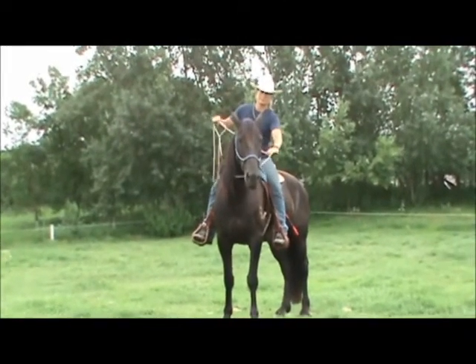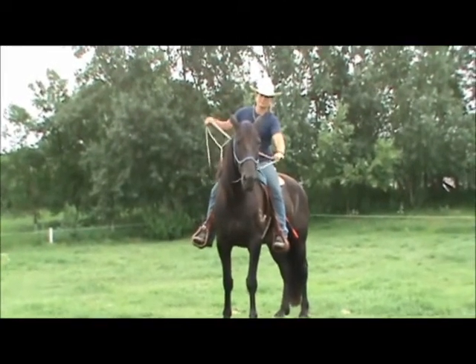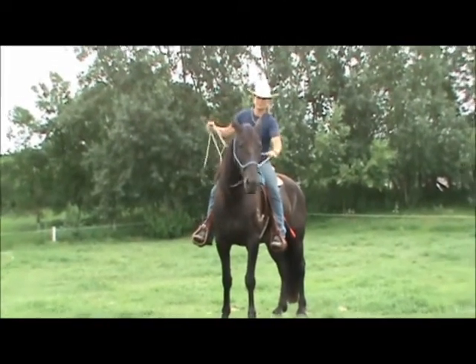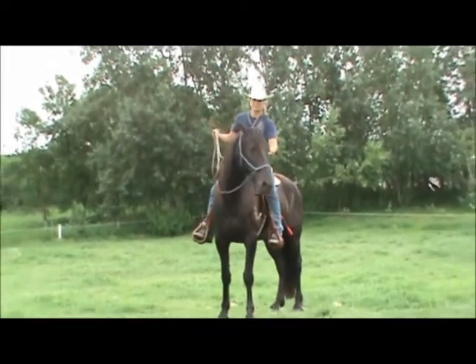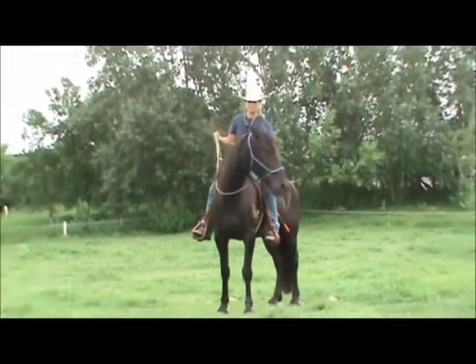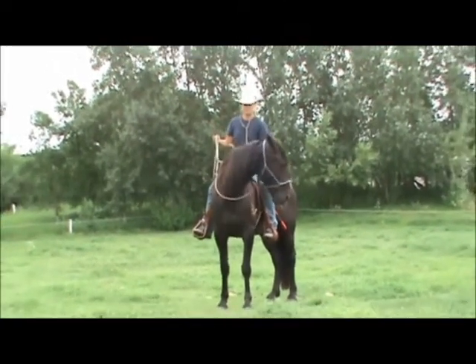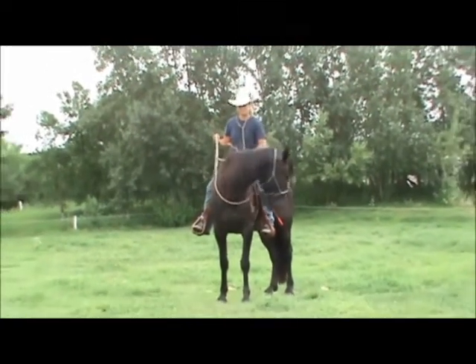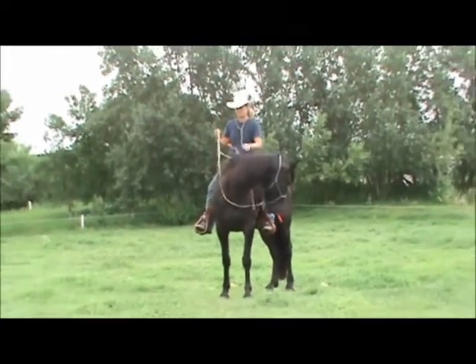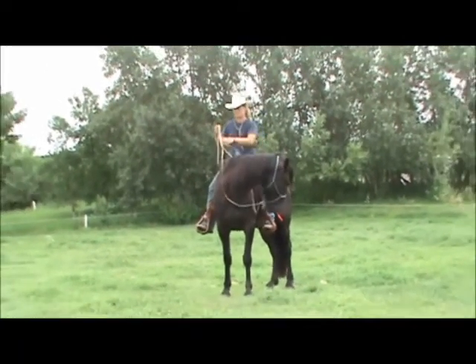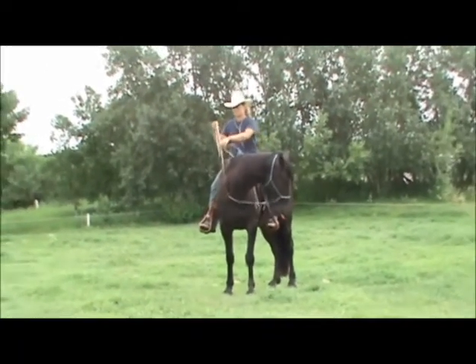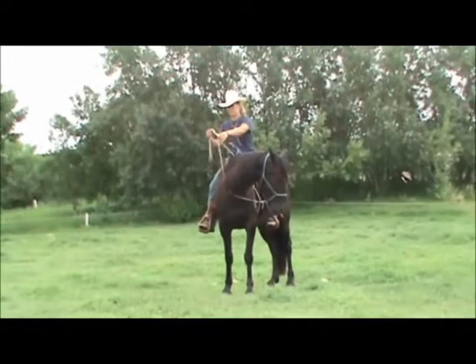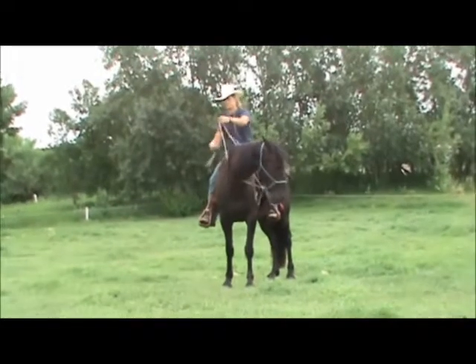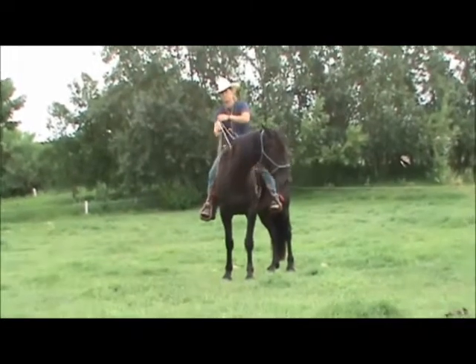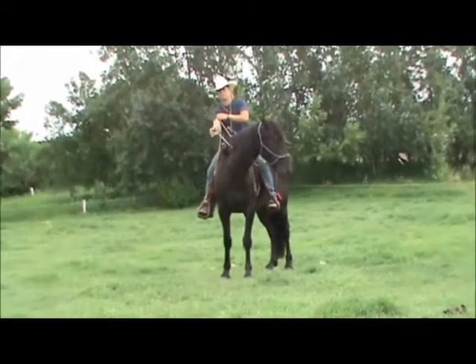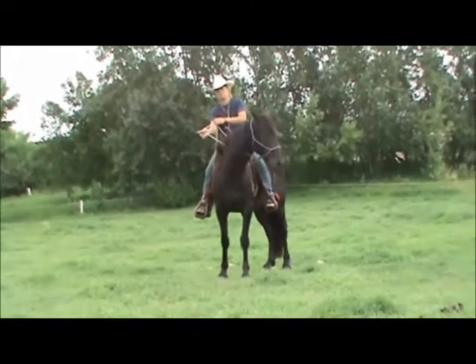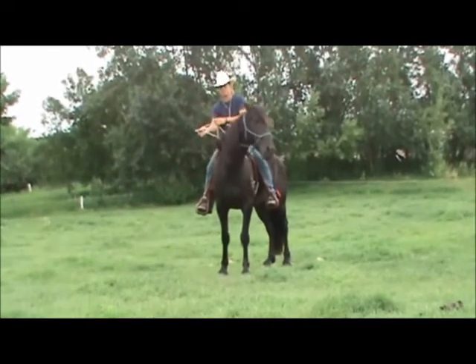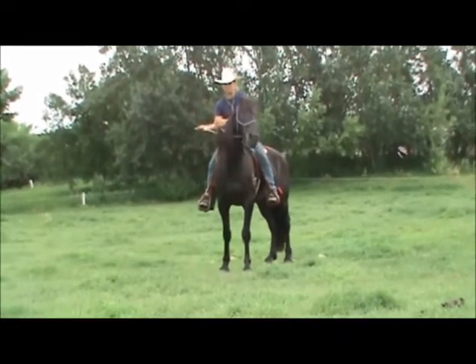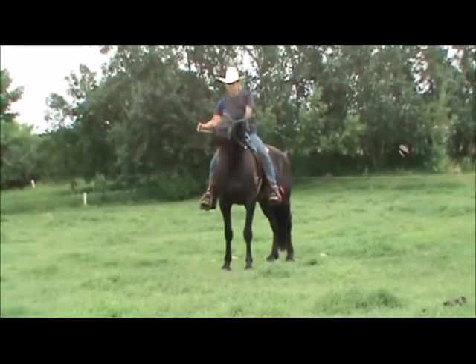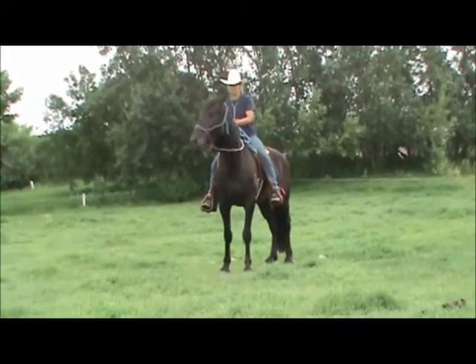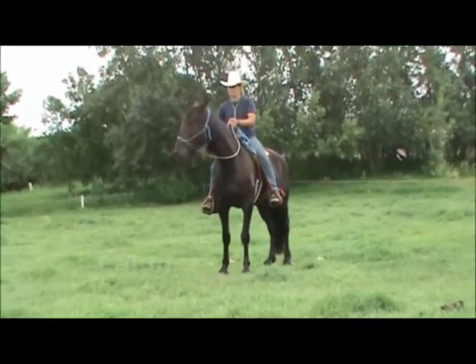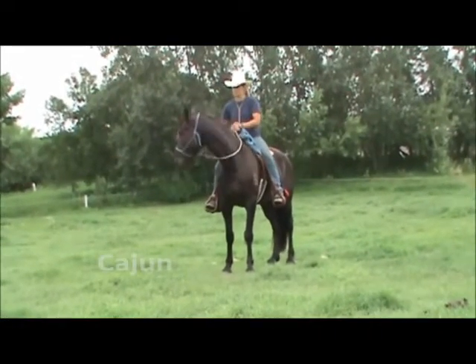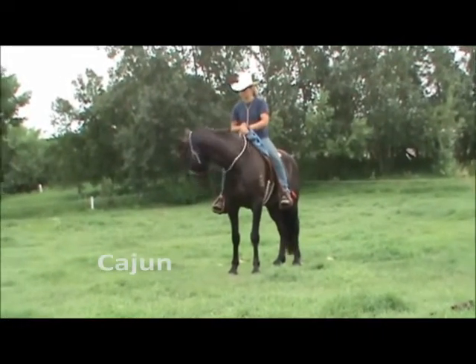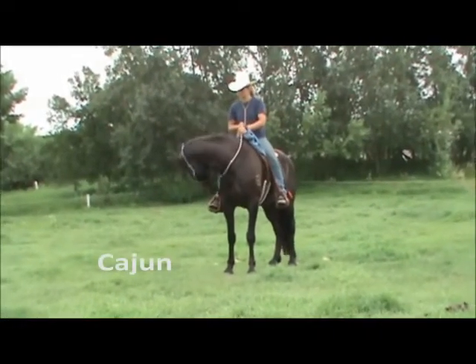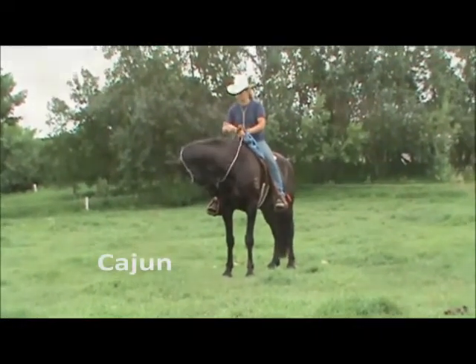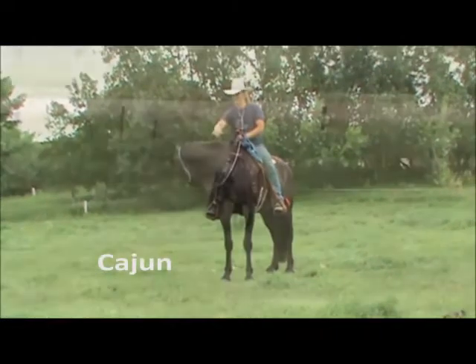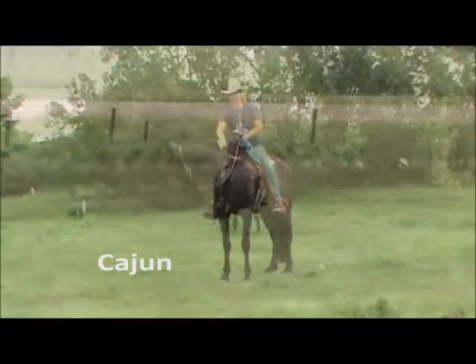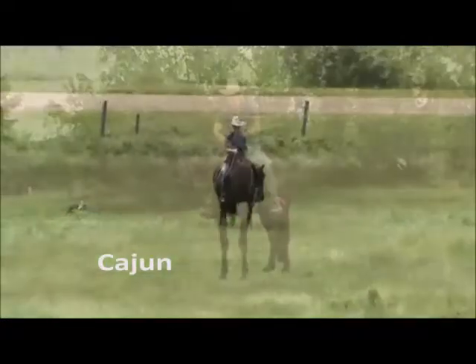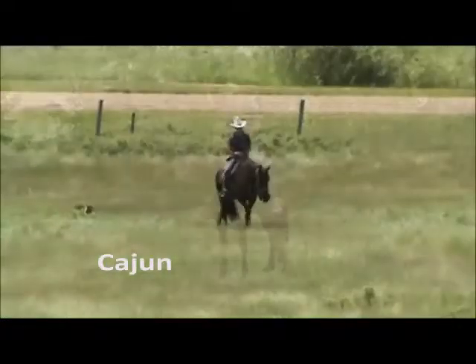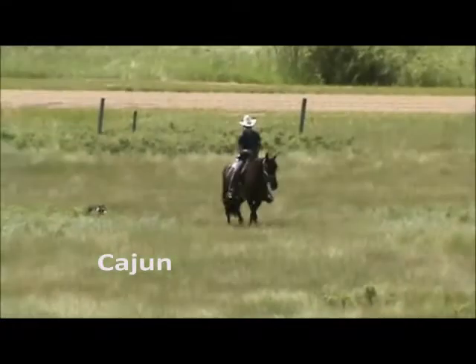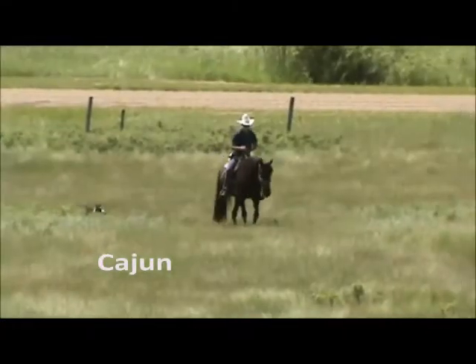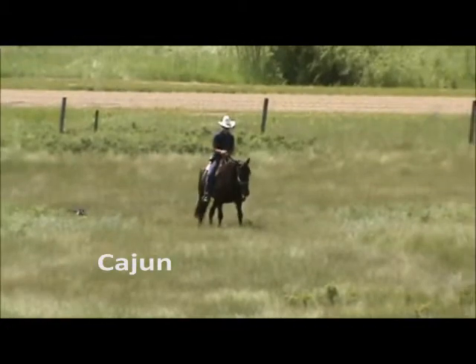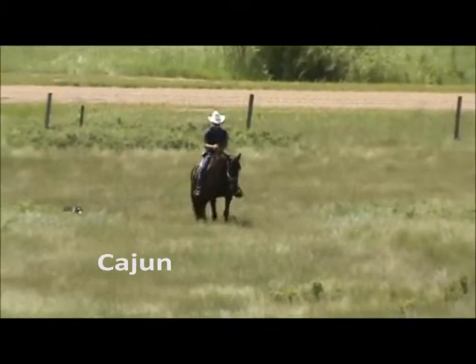Cajun was born here on the ranch in 2005. His mom and dad are both here if anyone would like to meet them.